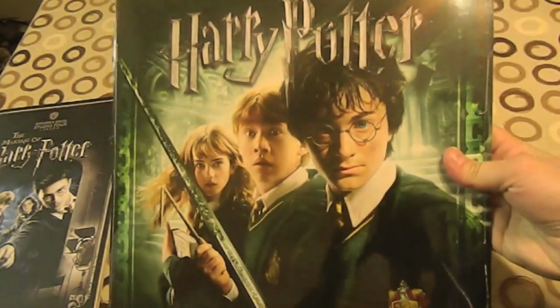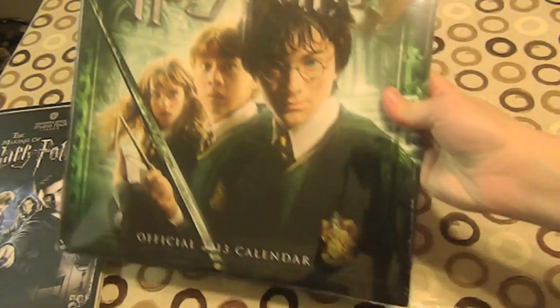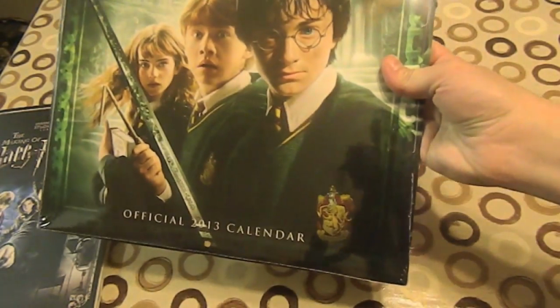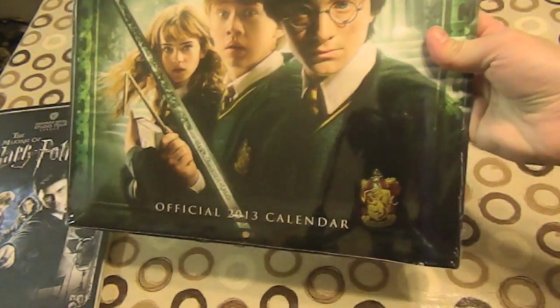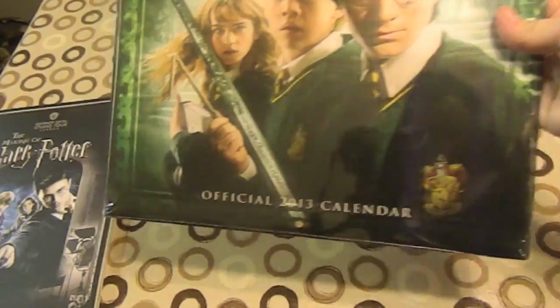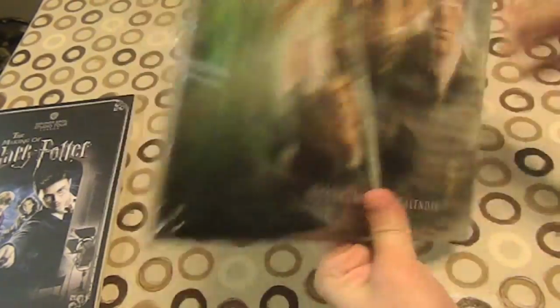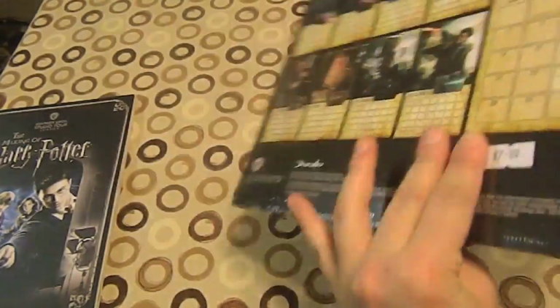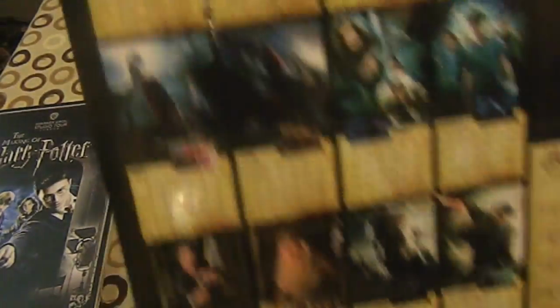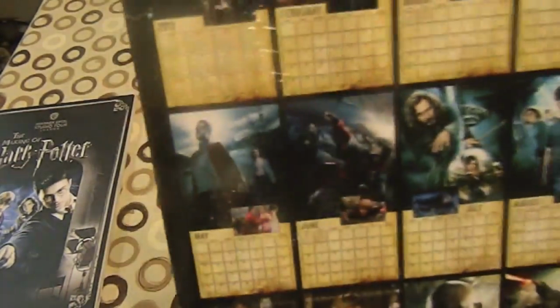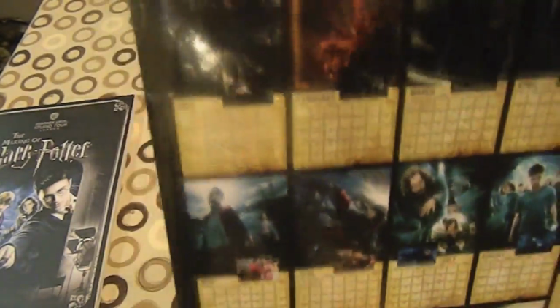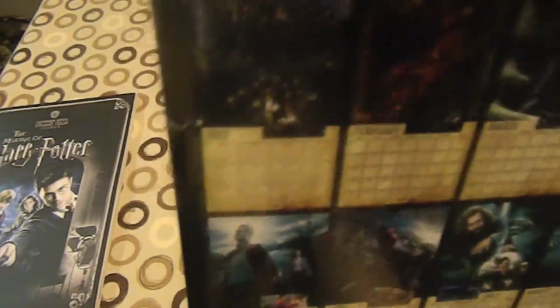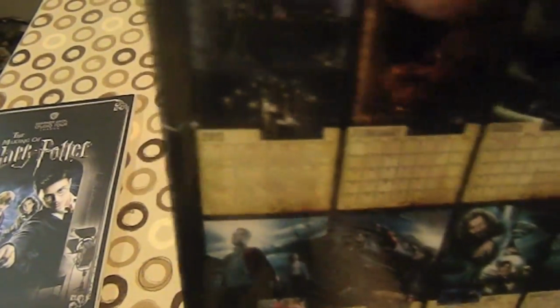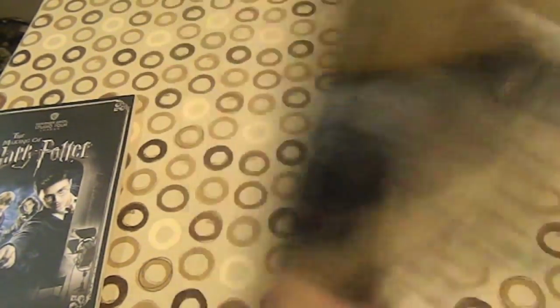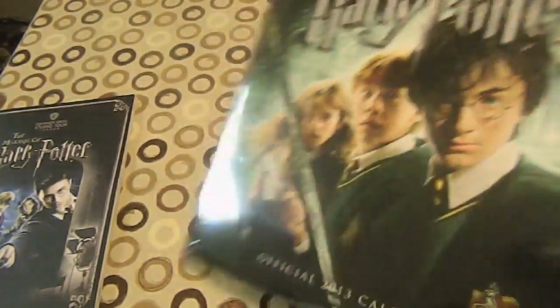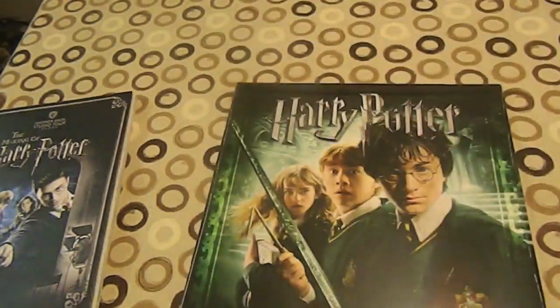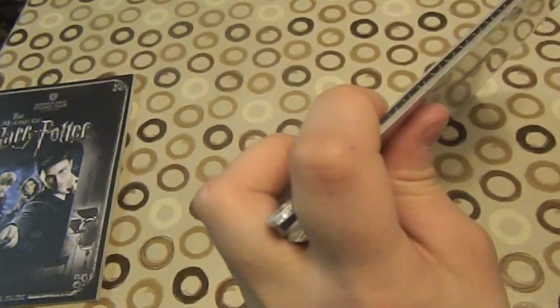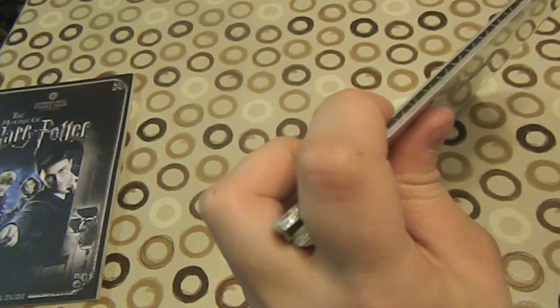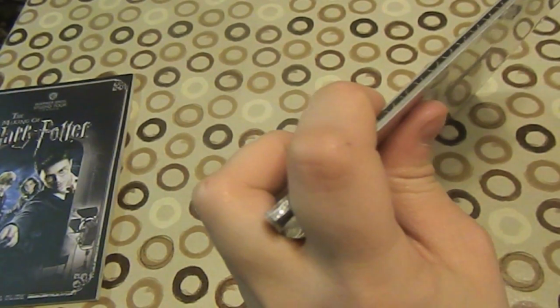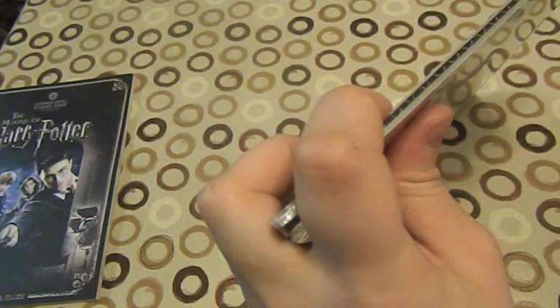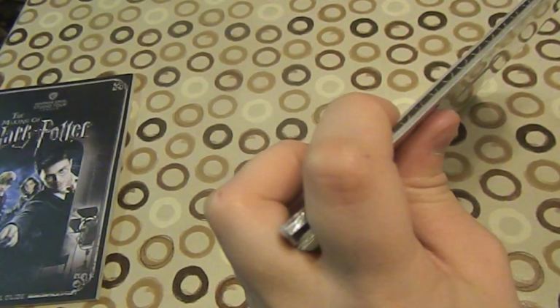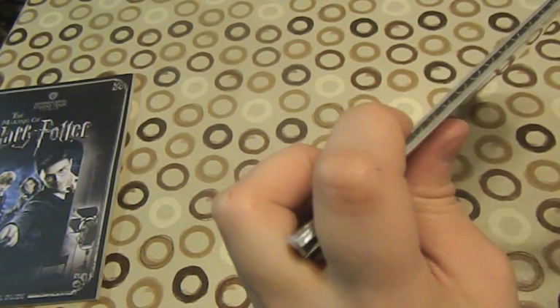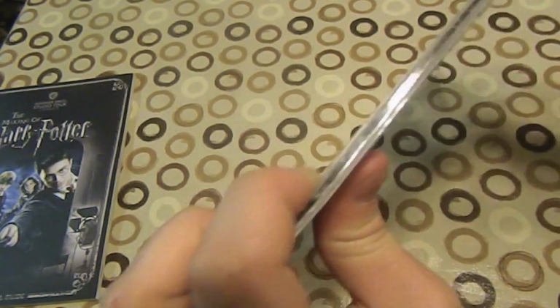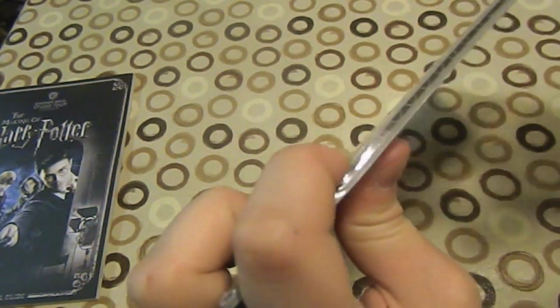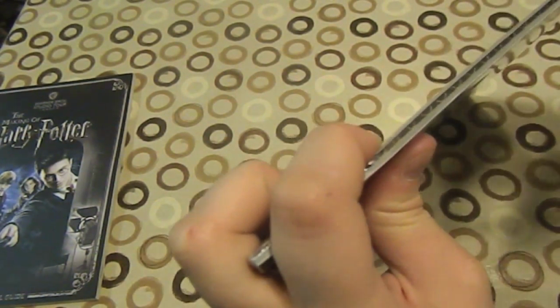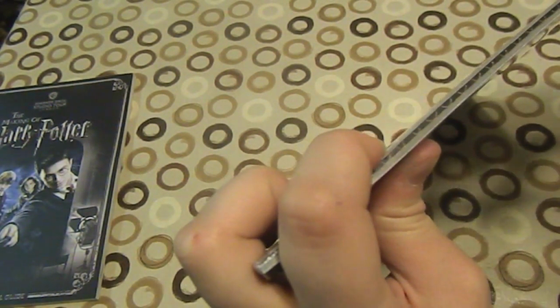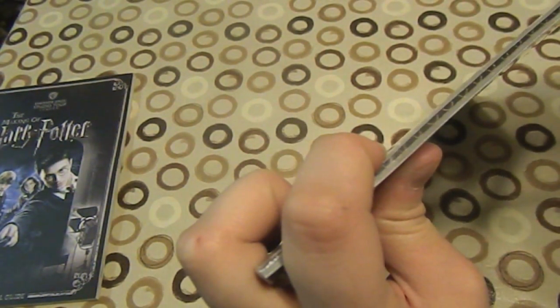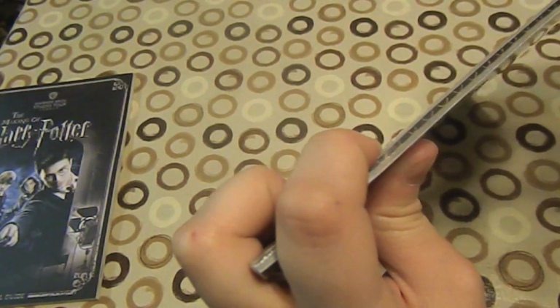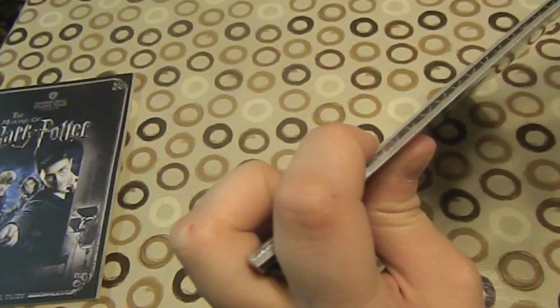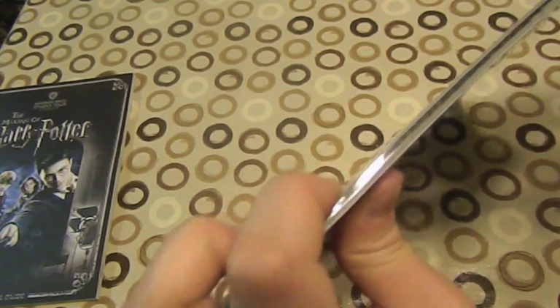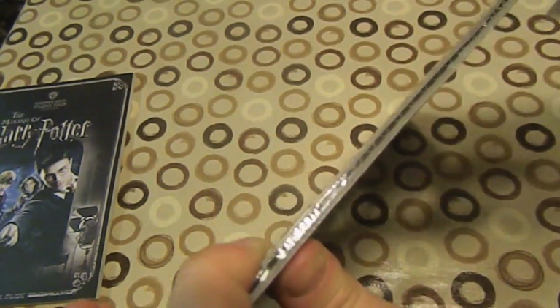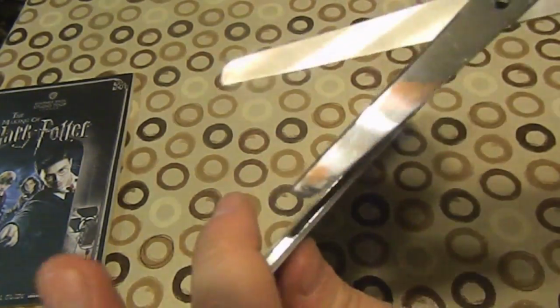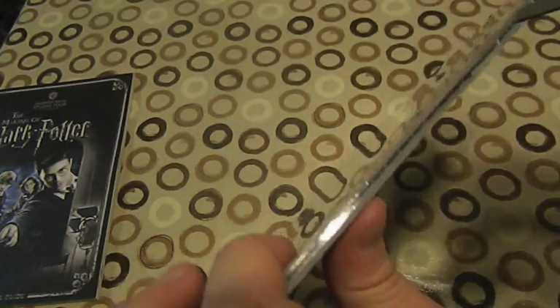My next item — I just had to get this calendar. BAM — 2013! It has all the things in it. I'm going to unwrap it now. Gently does it — got the scissors.